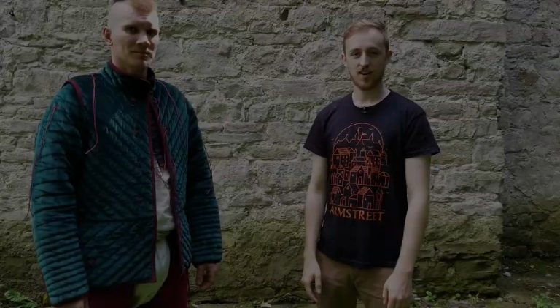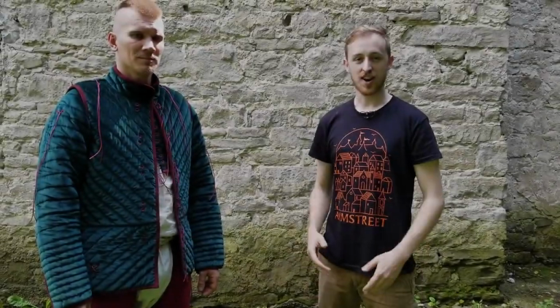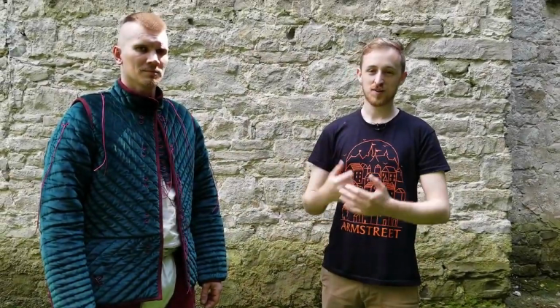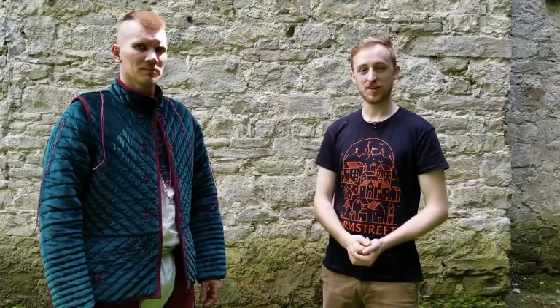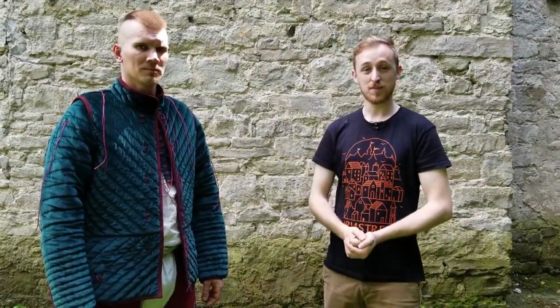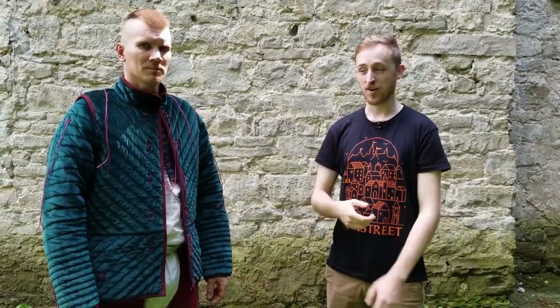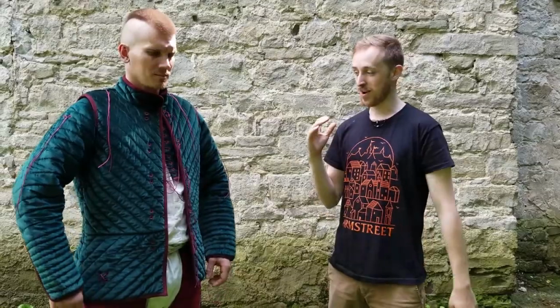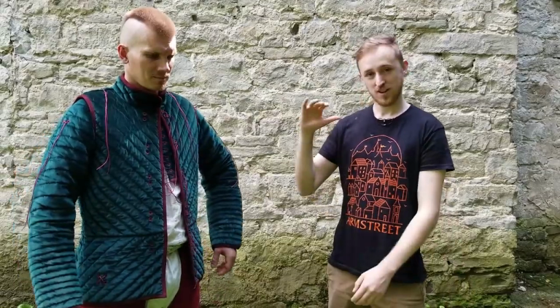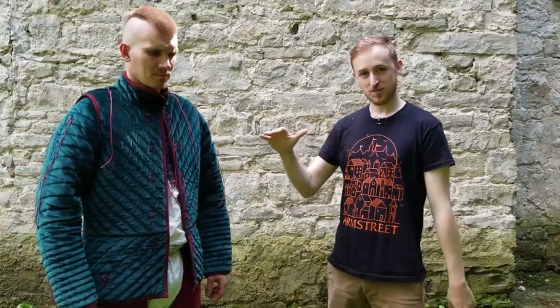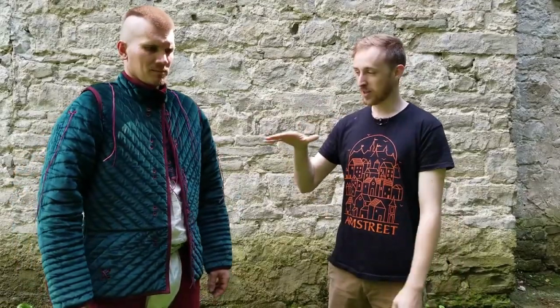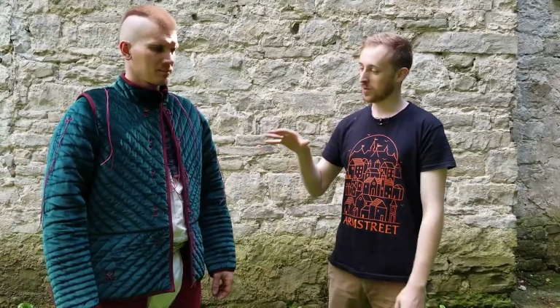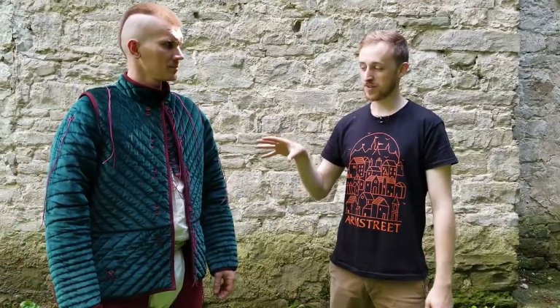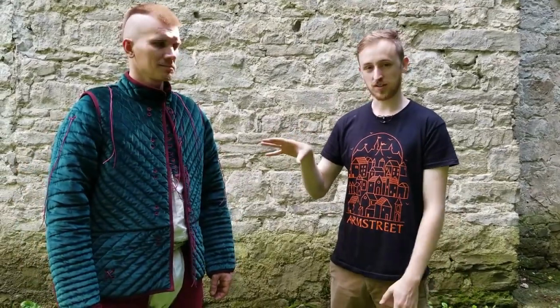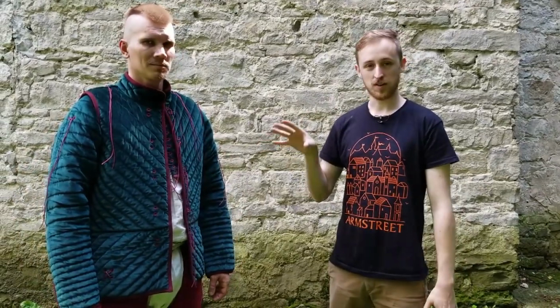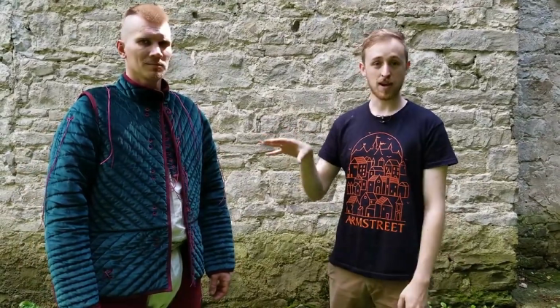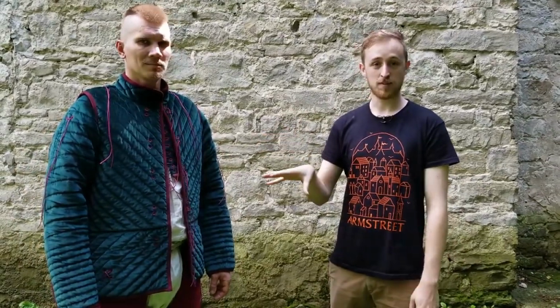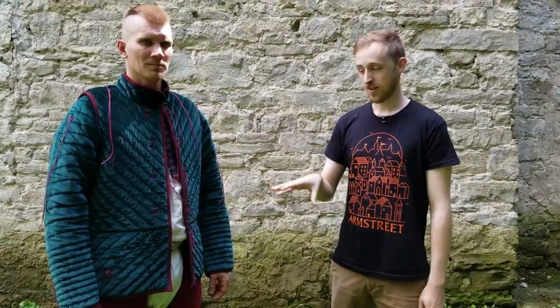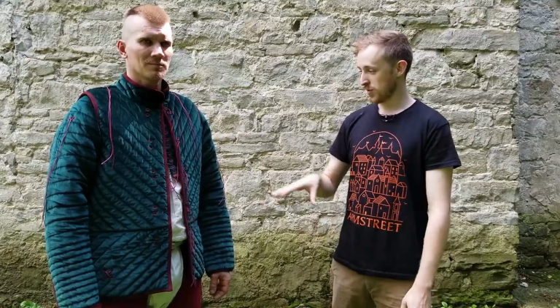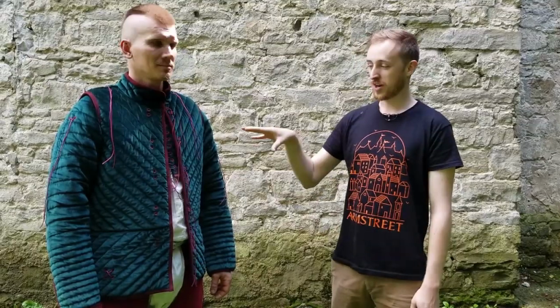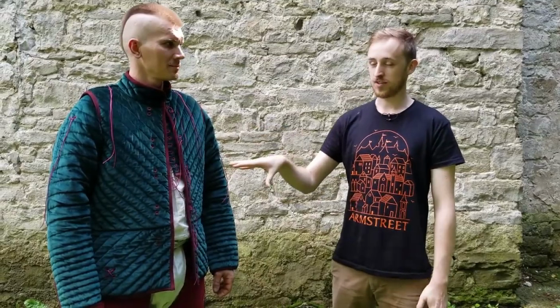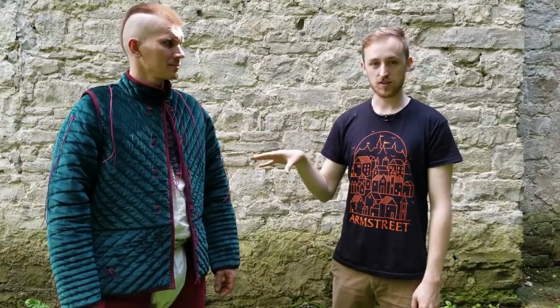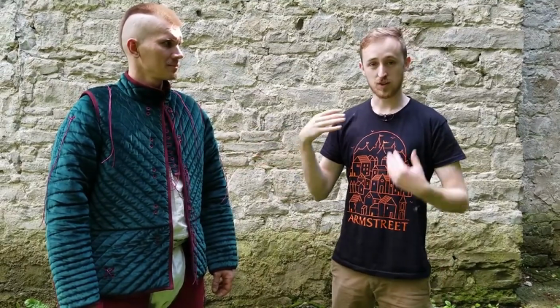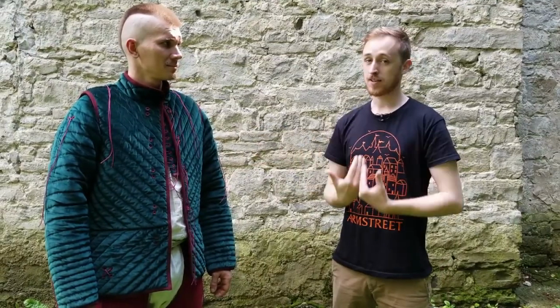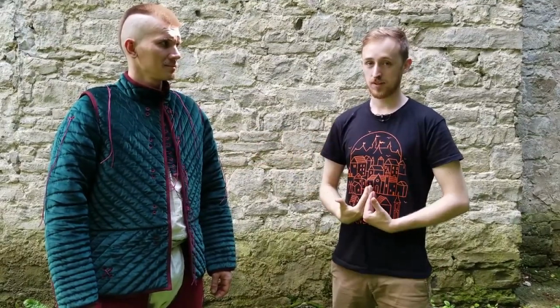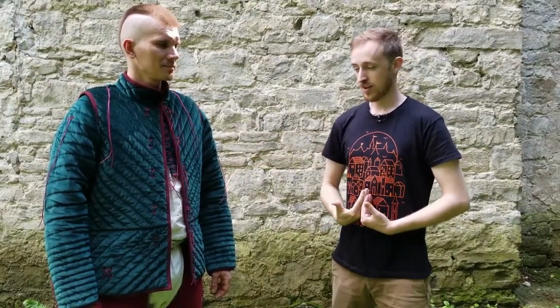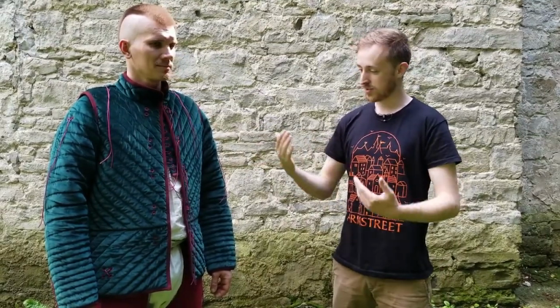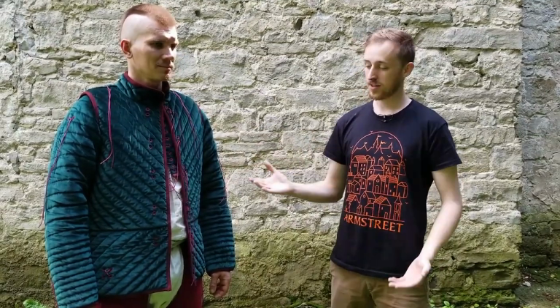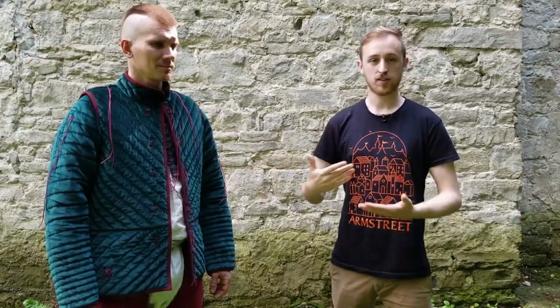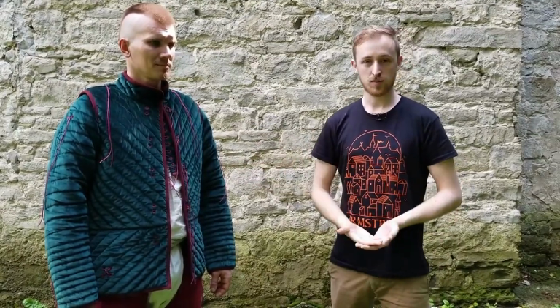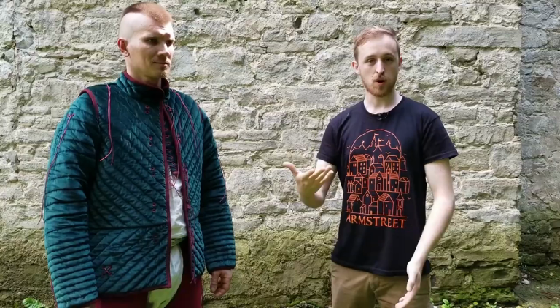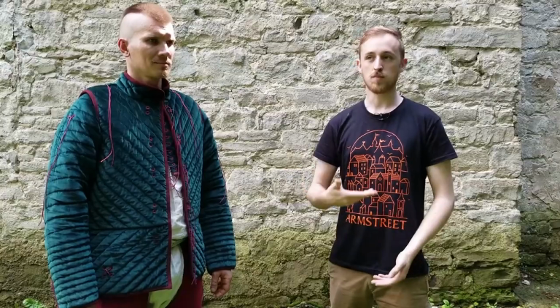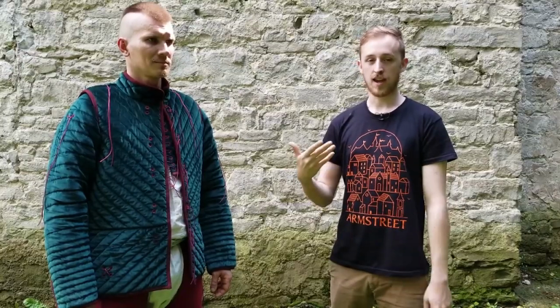Hi guys, we're just here to demonstrate one of our really cool gambeson designs called the Kingmaker gambeson. What this actually is is a two-piece gambeson, and it's designed to try and stop some of the problems that you might encounter.